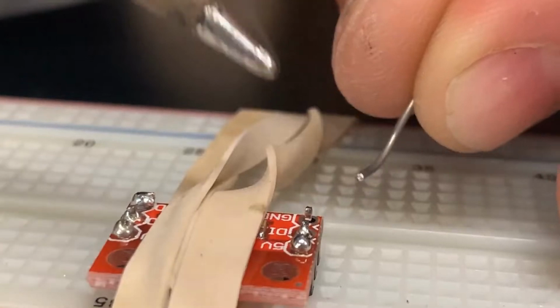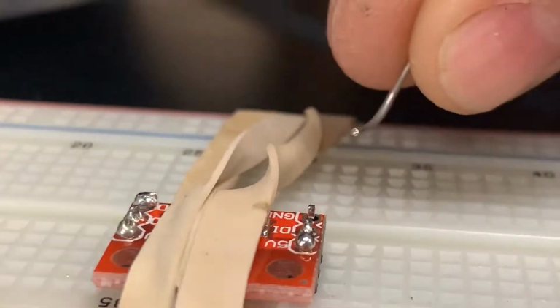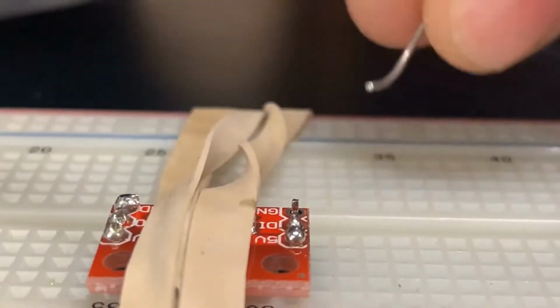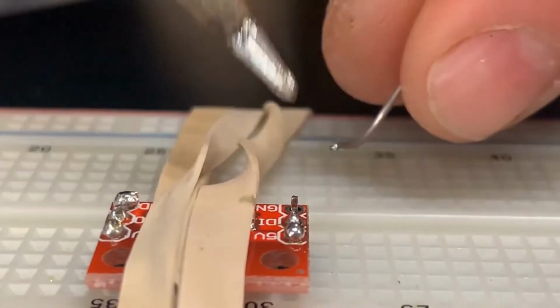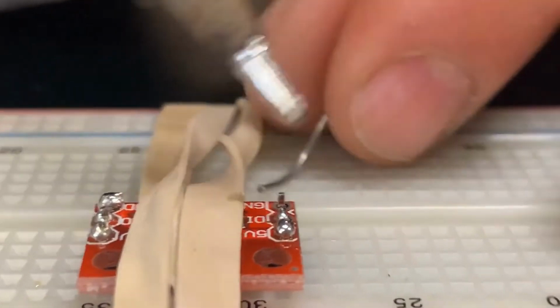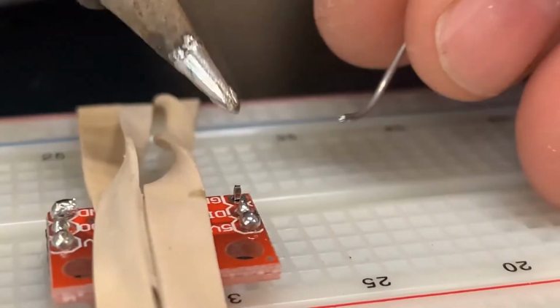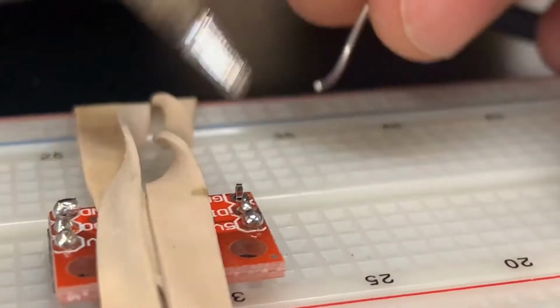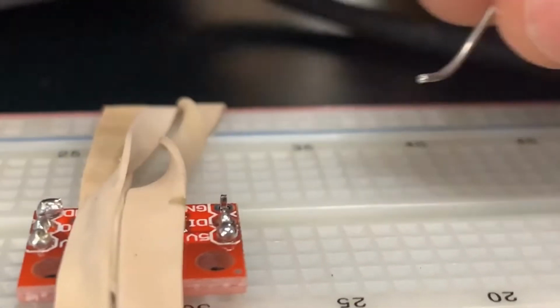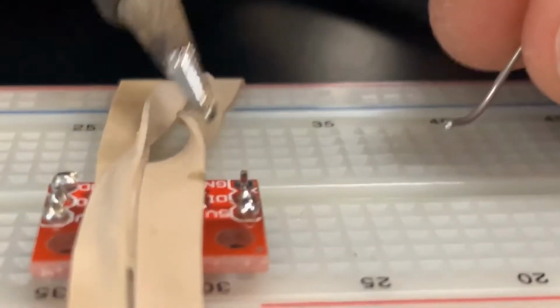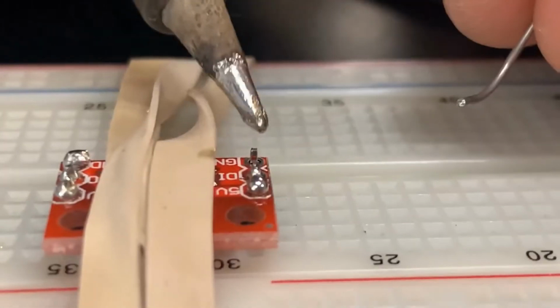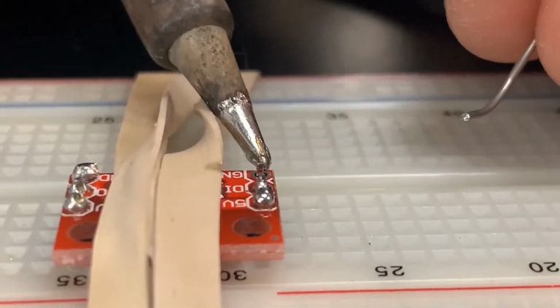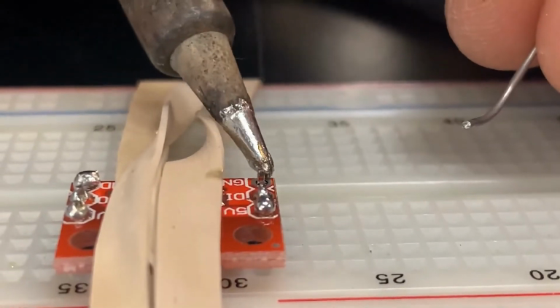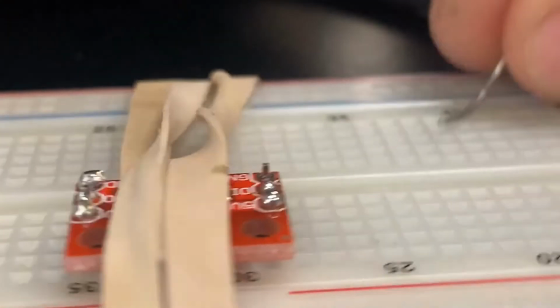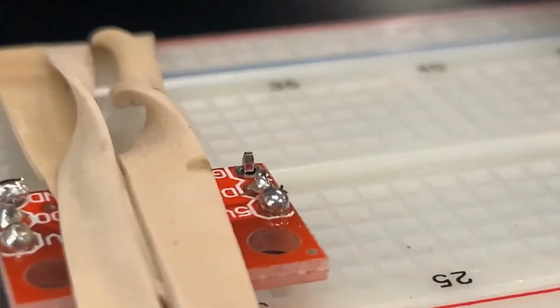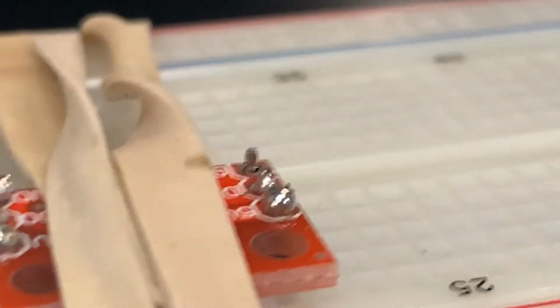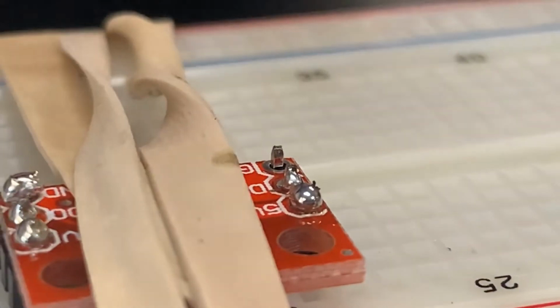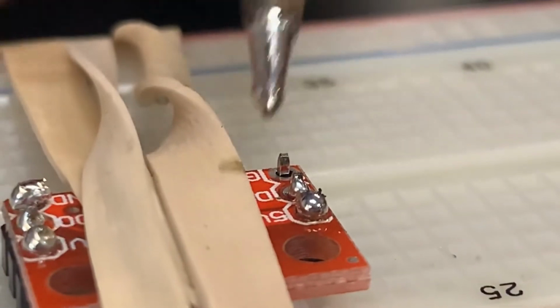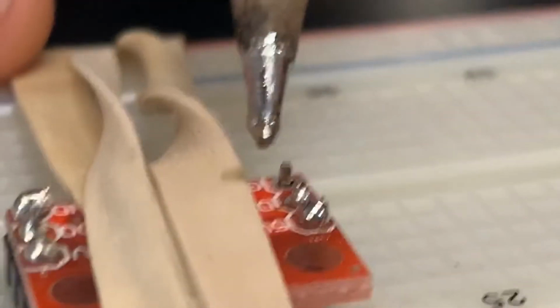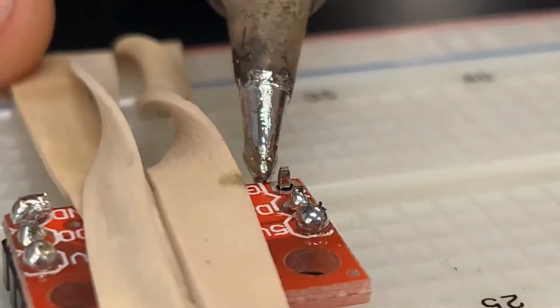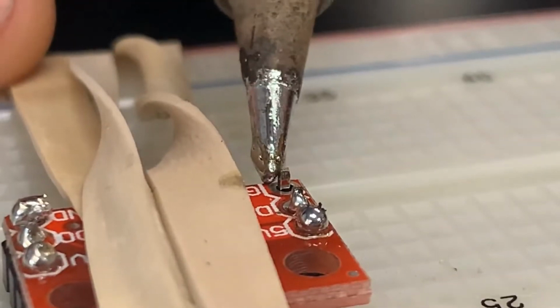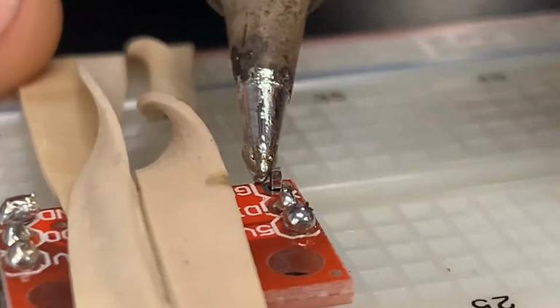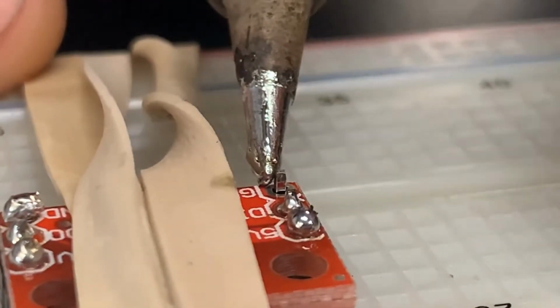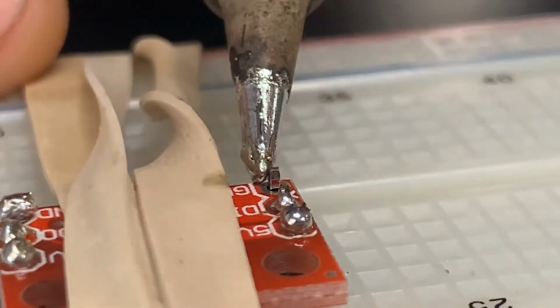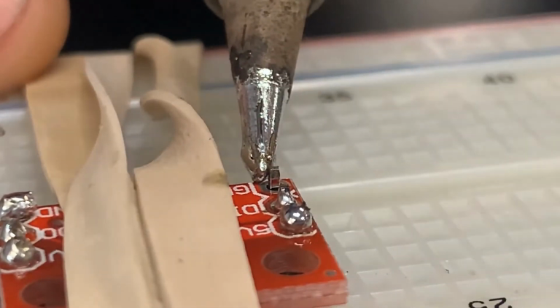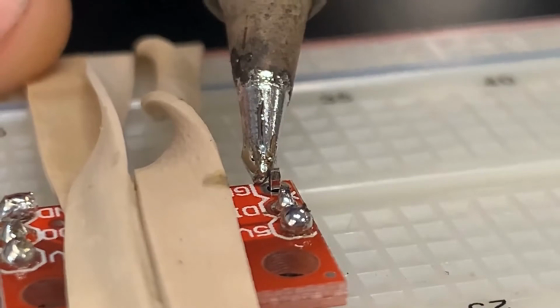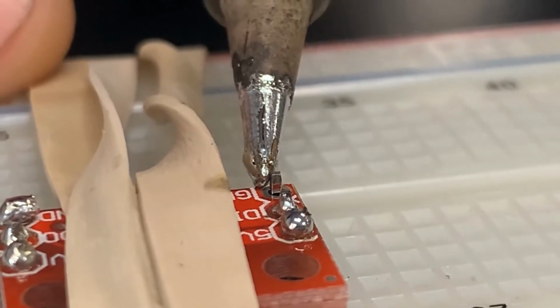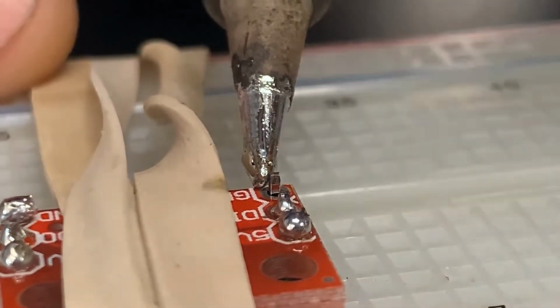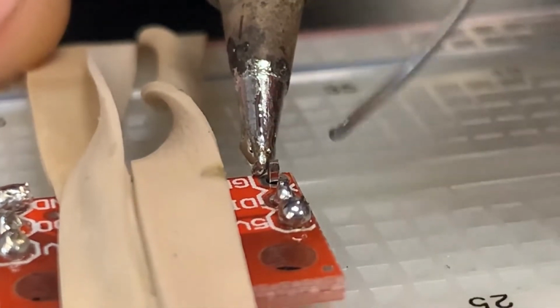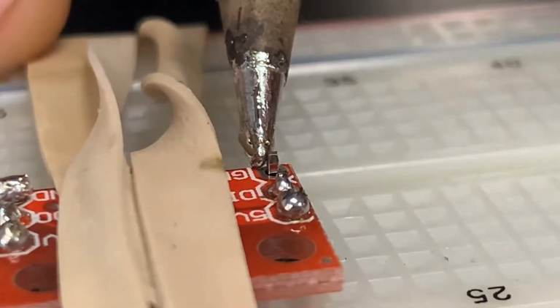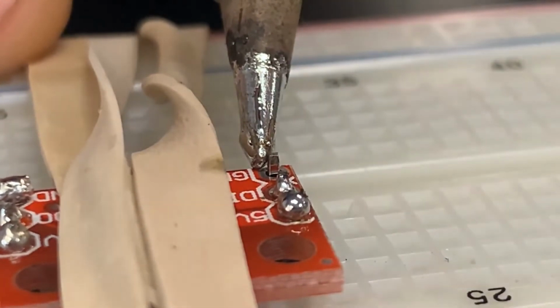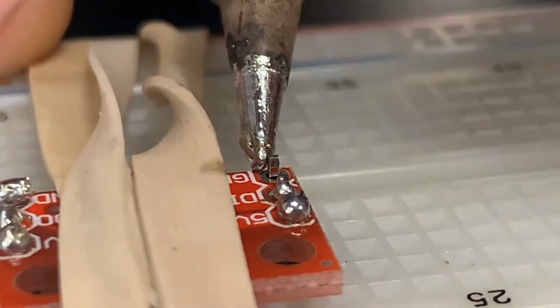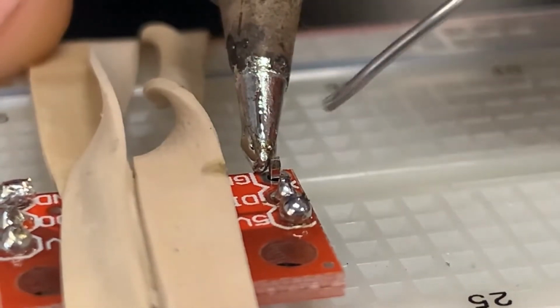Get those guys. I'll do that last one on this side. I'll come from behind. All right, and then bring my solder down.